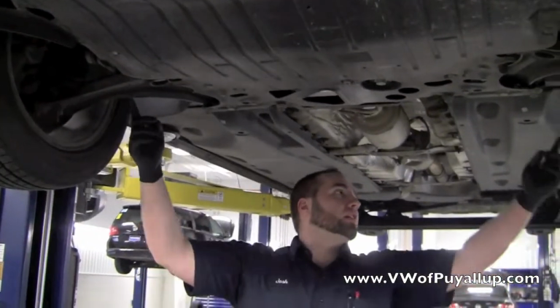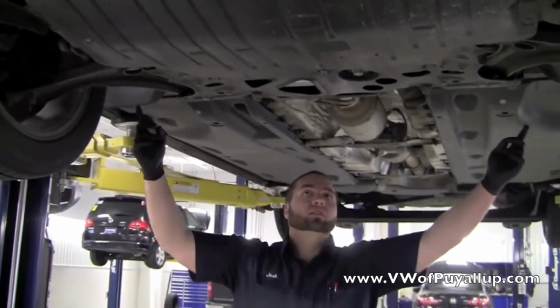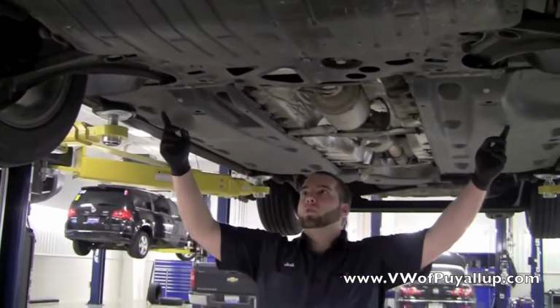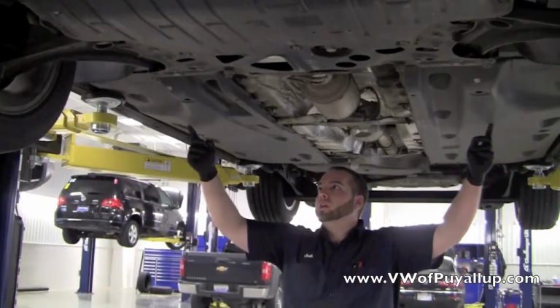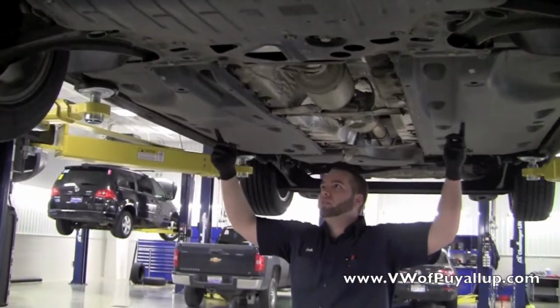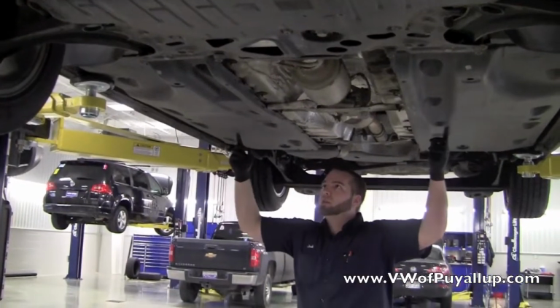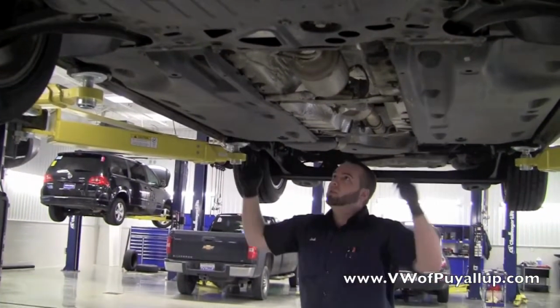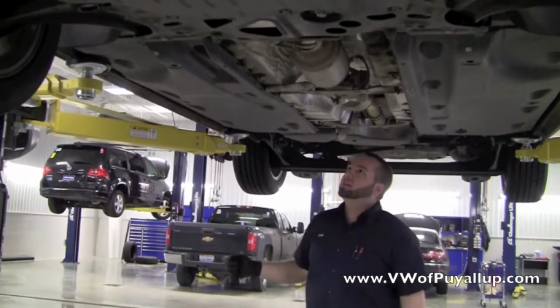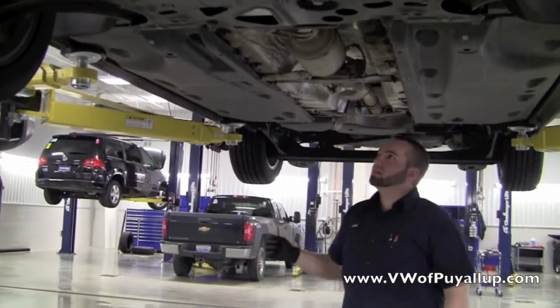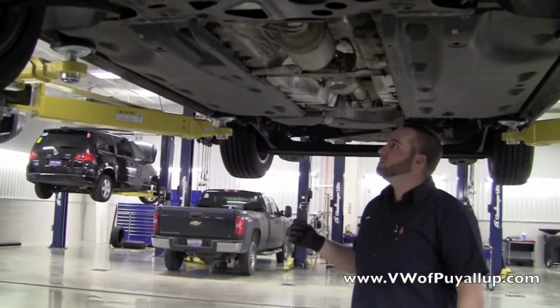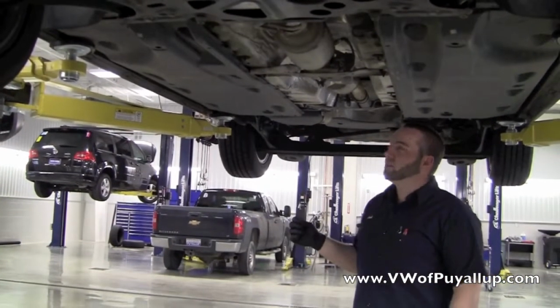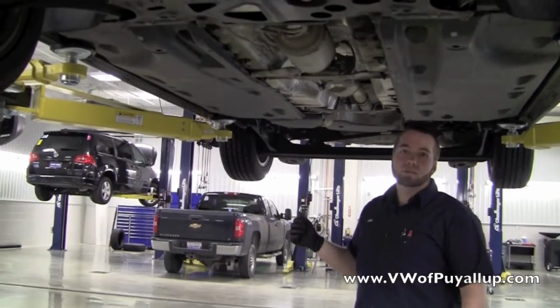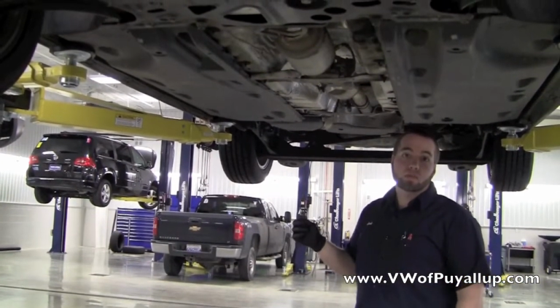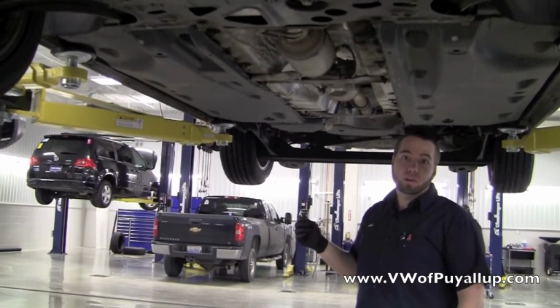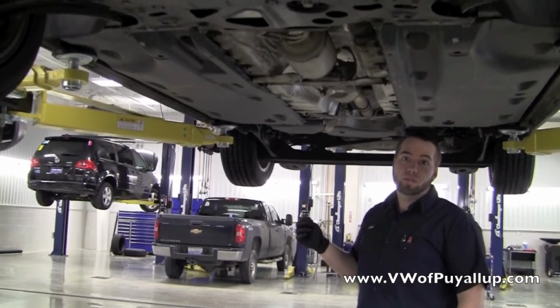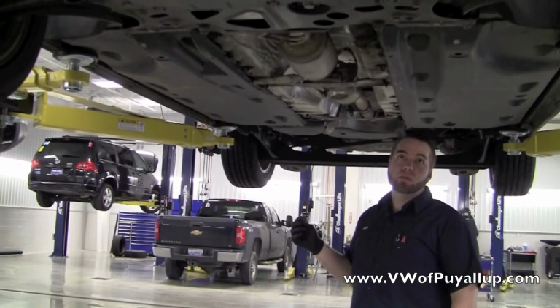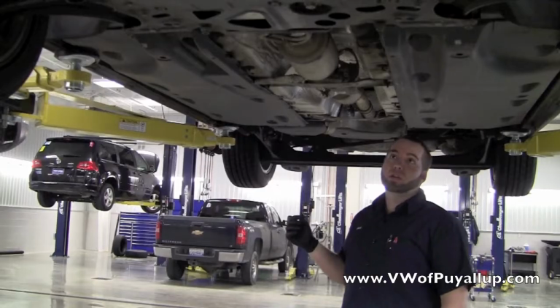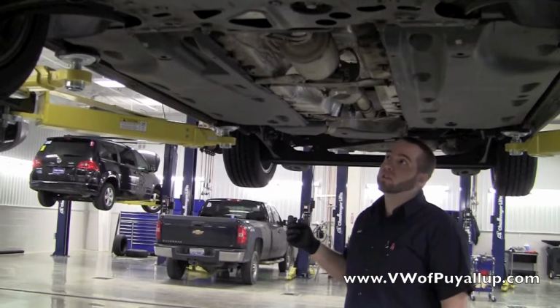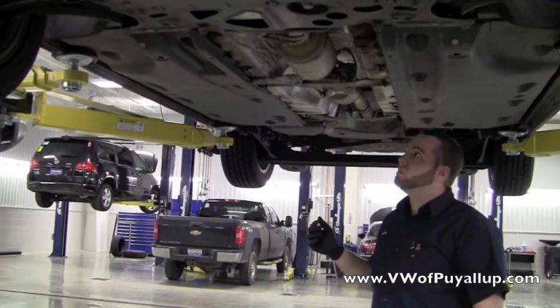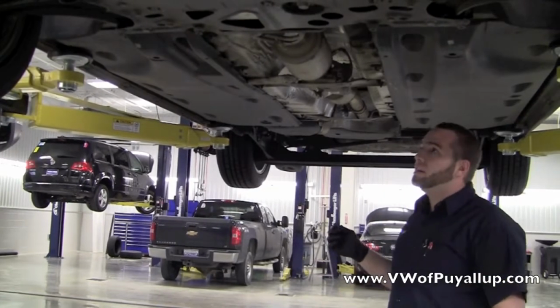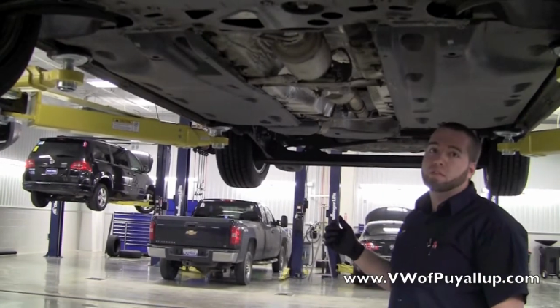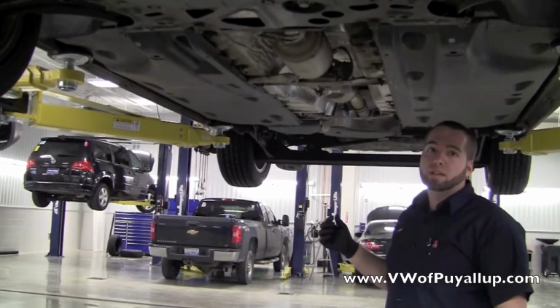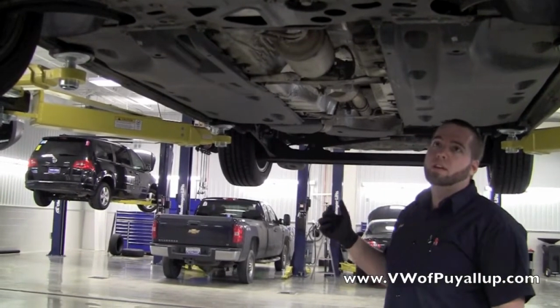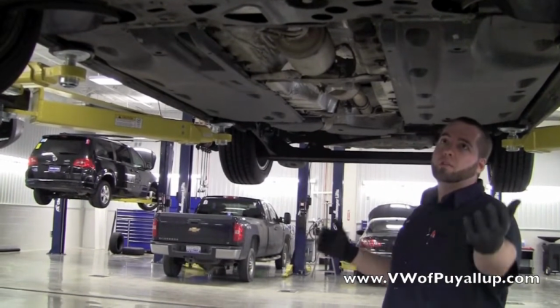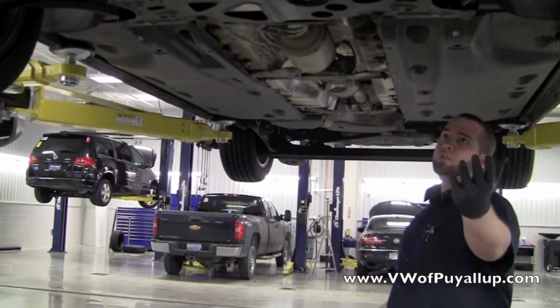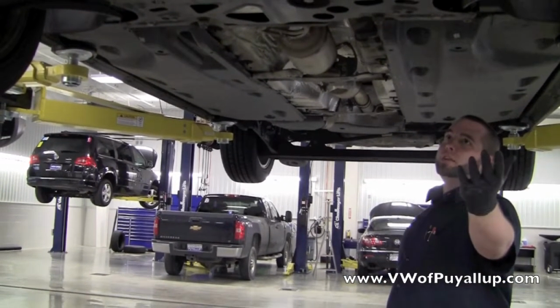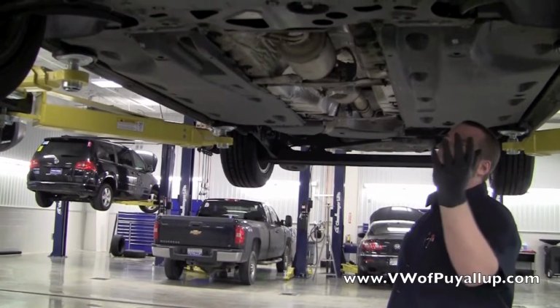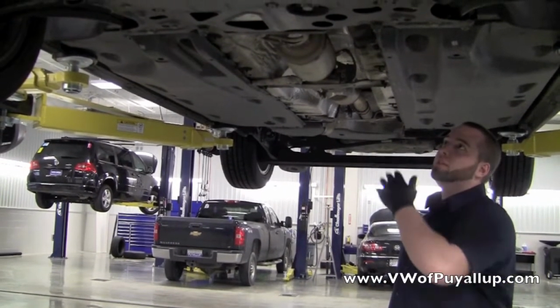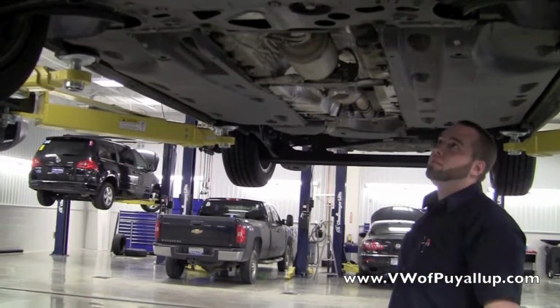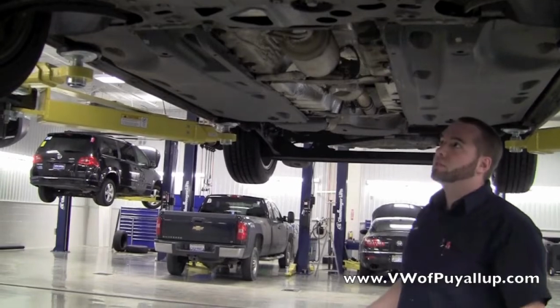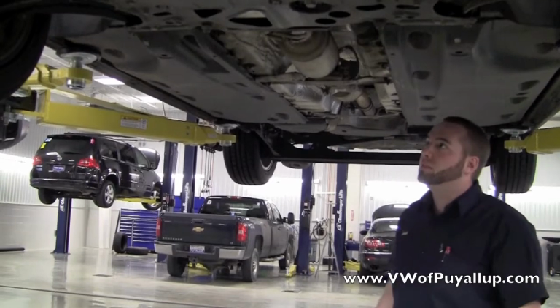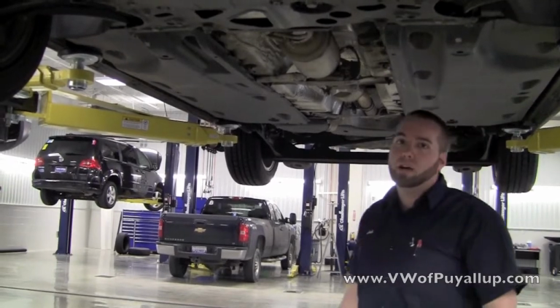That actually carries underneath the whole bottom of the vehicle, which helps keep road grime off the bottom of the car — including the wiring and the fuel lines — and it also increases aerodynamics underneath the vehicle to help with your fuel mileage.